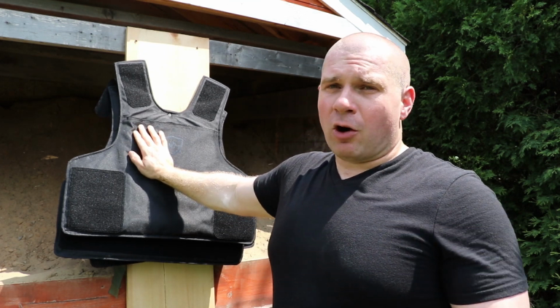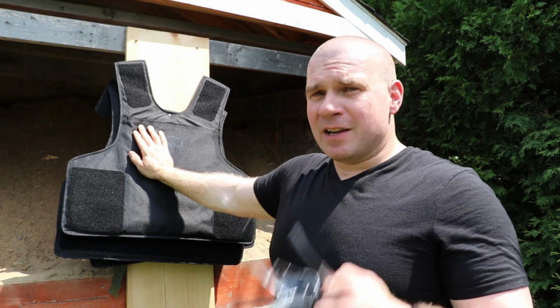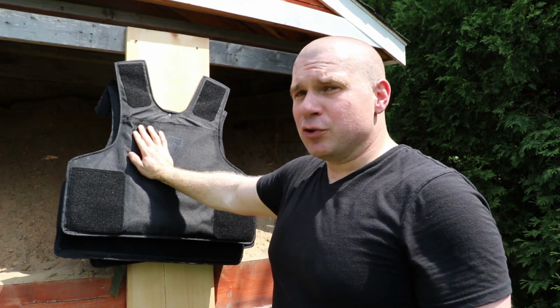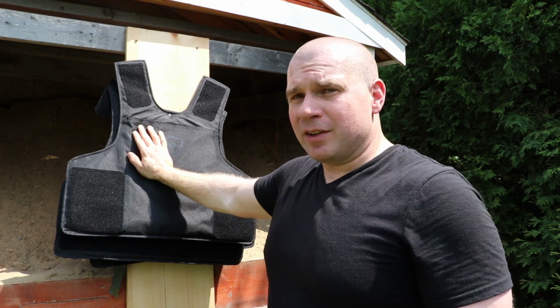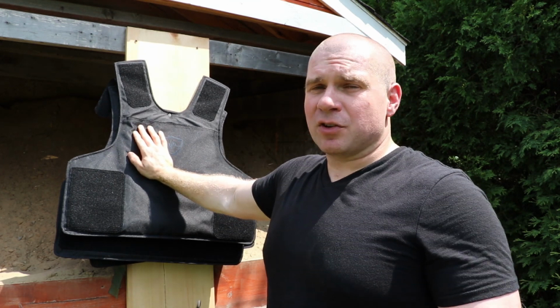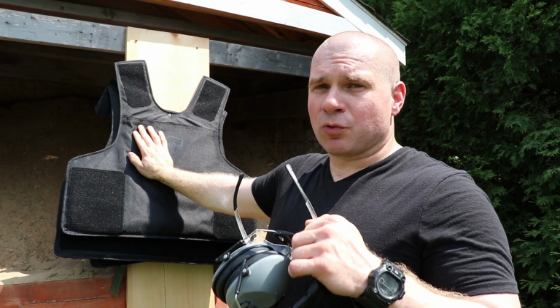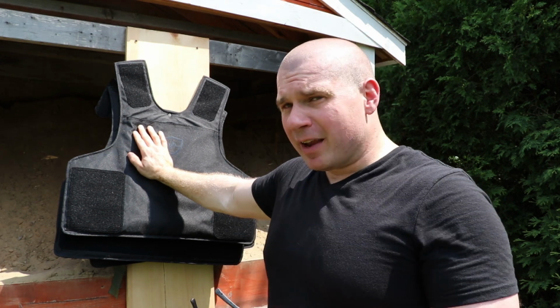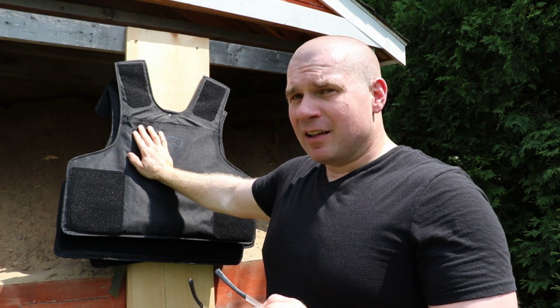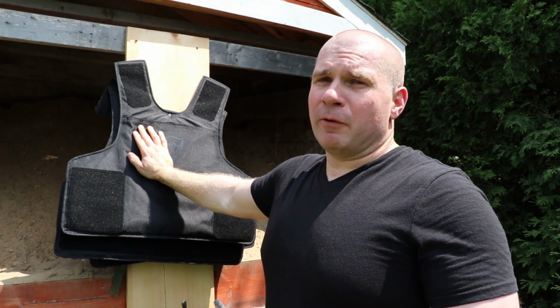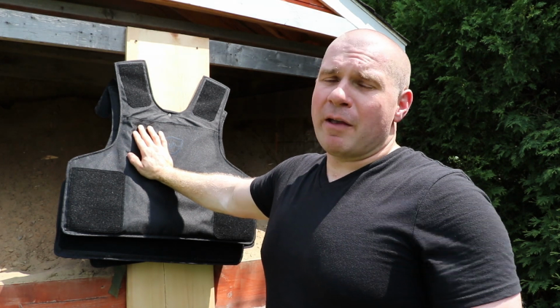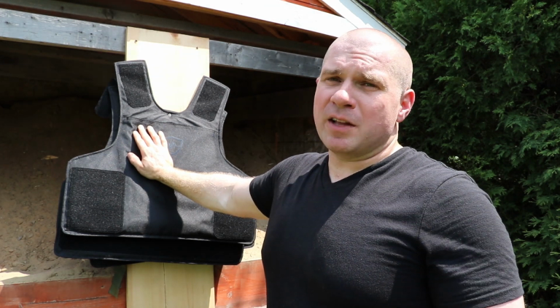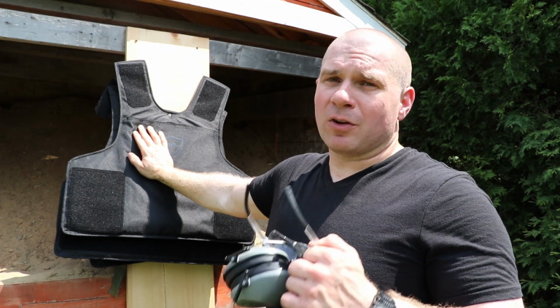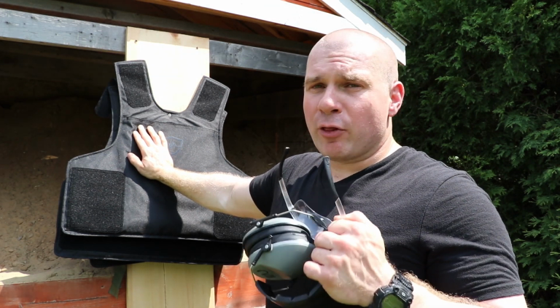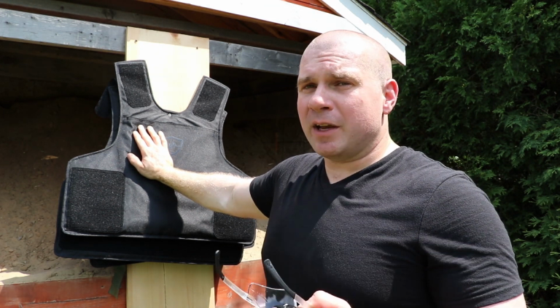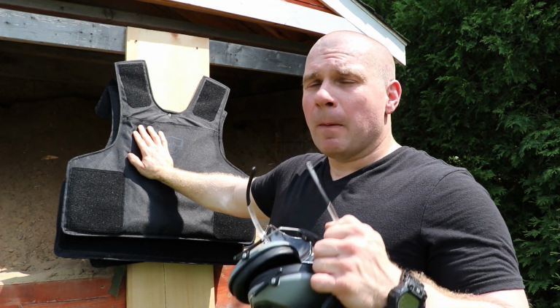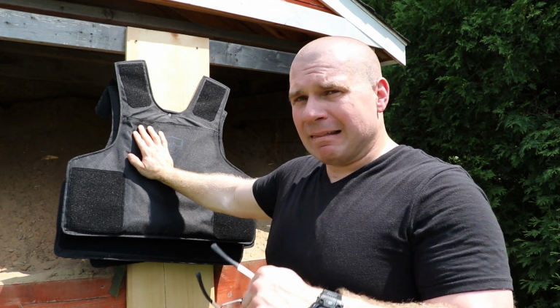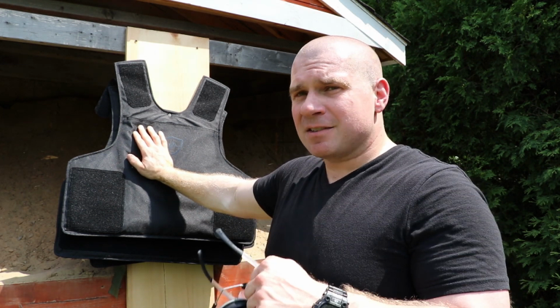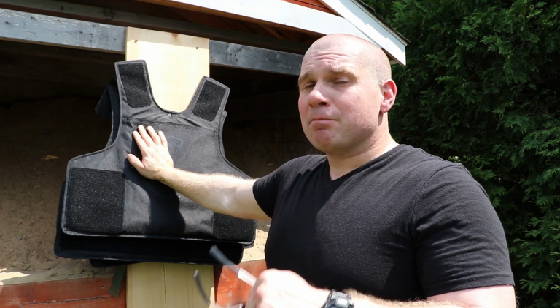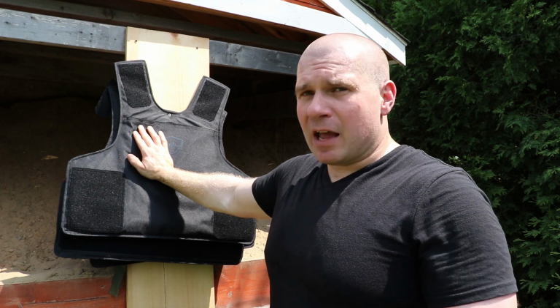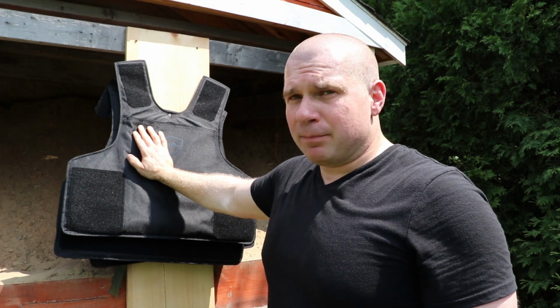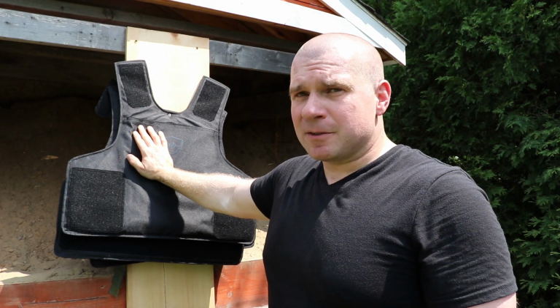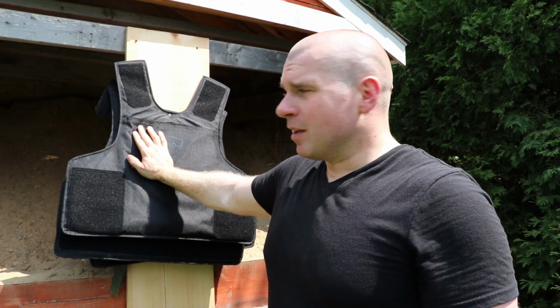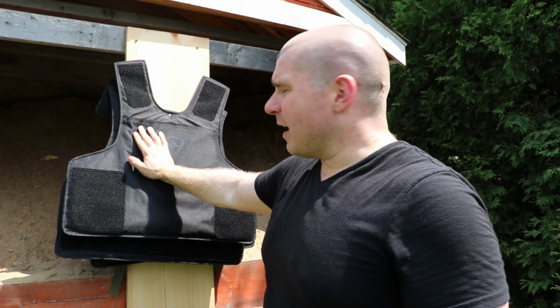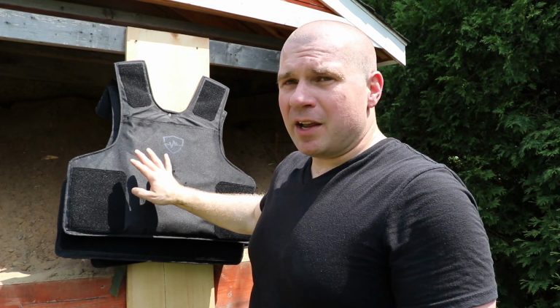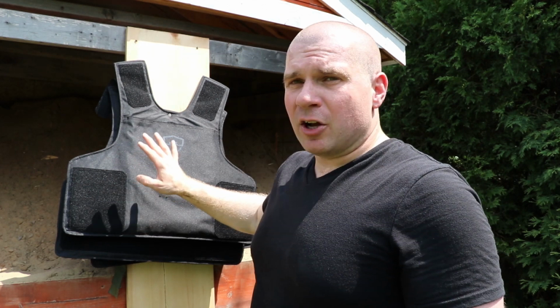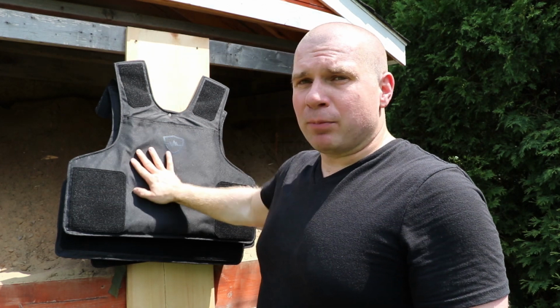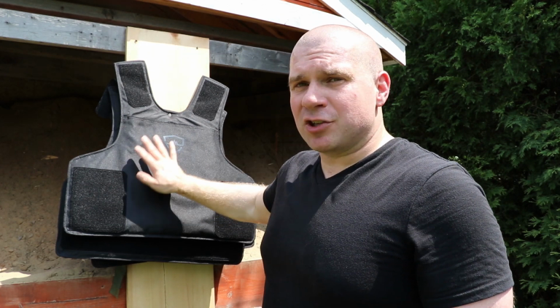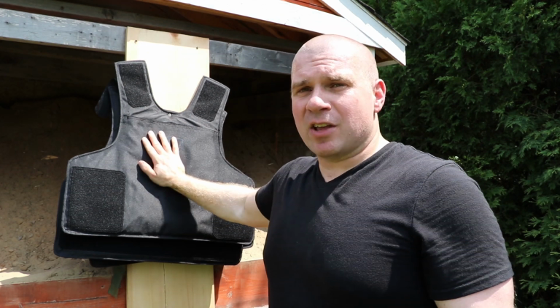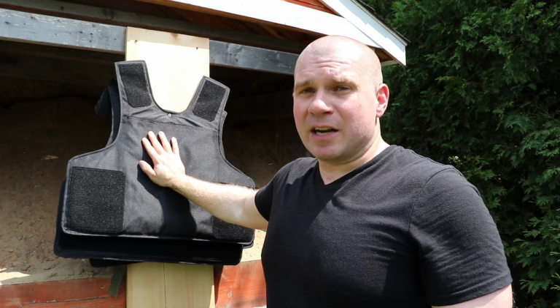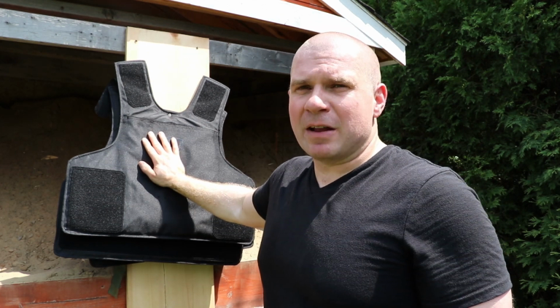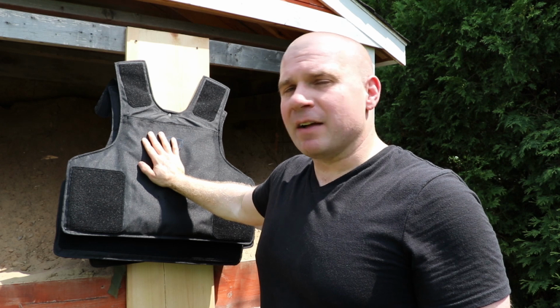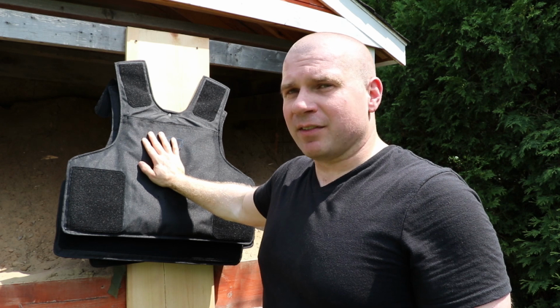Our recommendation as usual is ceramic Level 4 rifle plates, or Level 3 Plus polyethylene plates. That way you get protection against the M193, M855, and stuff like that.